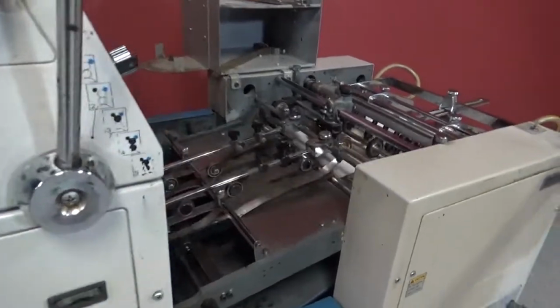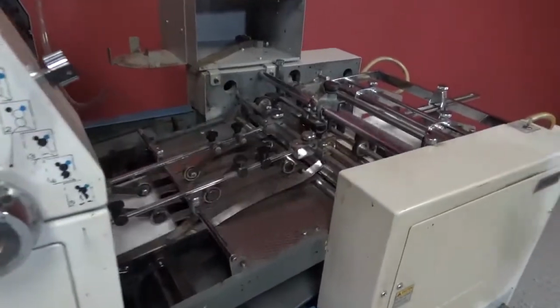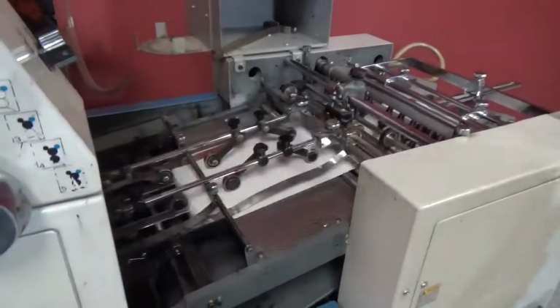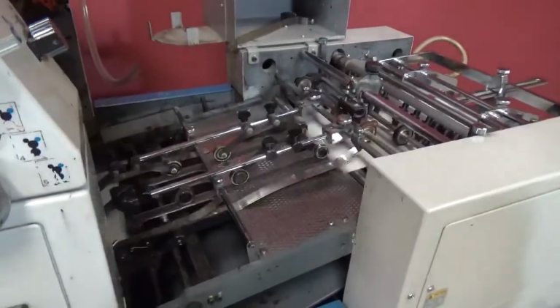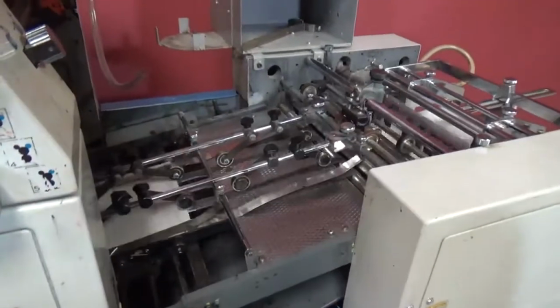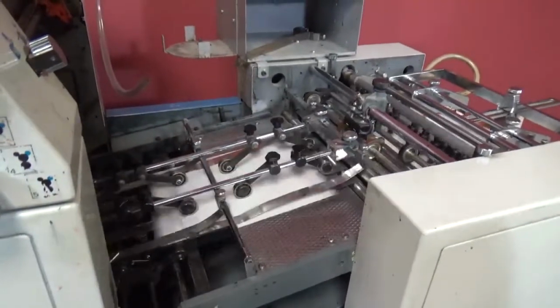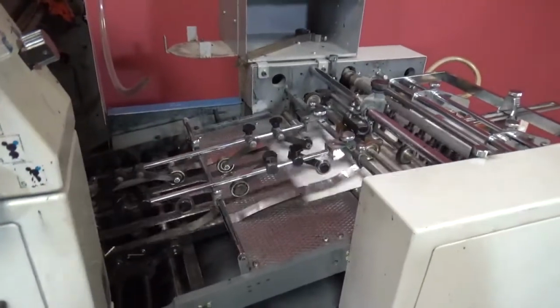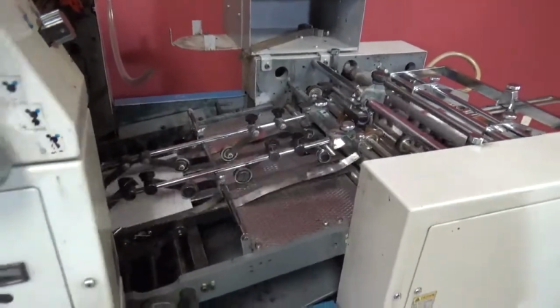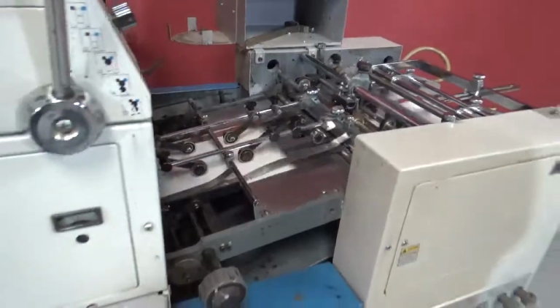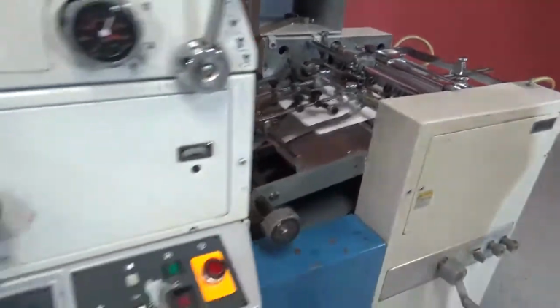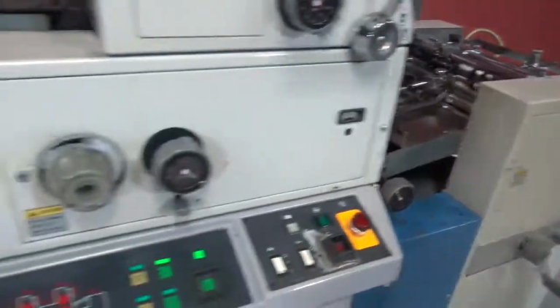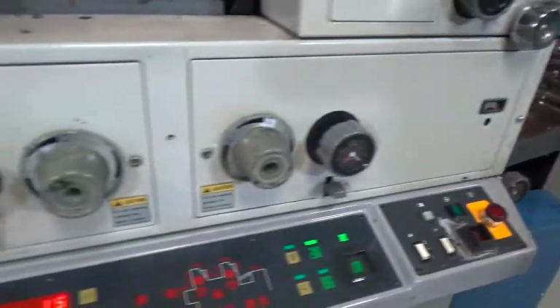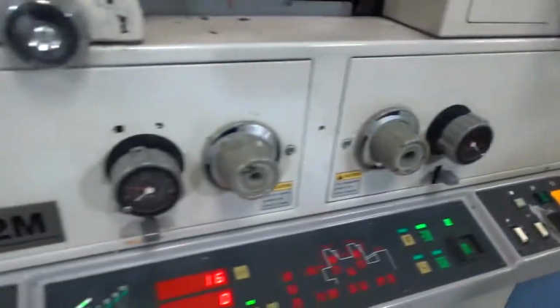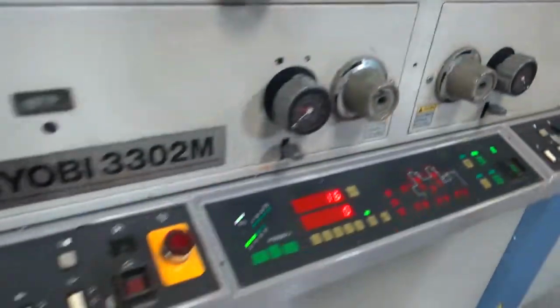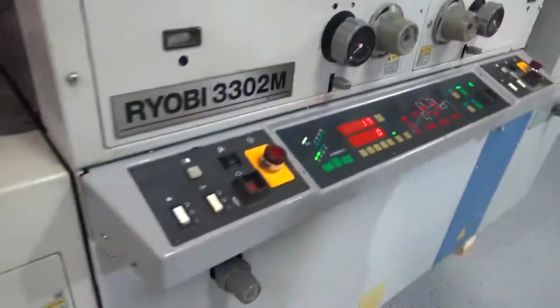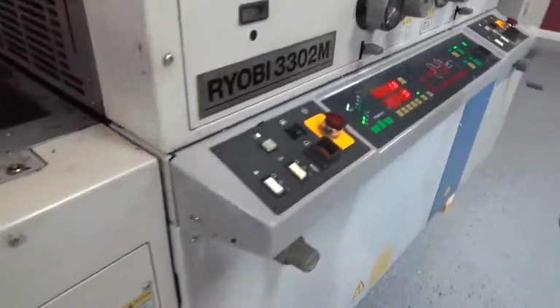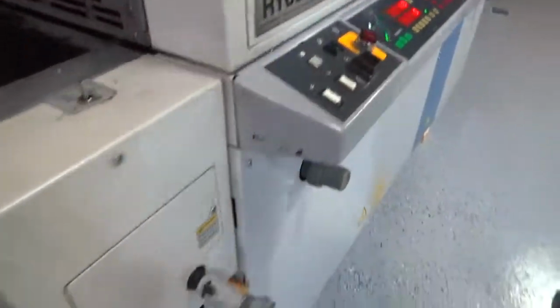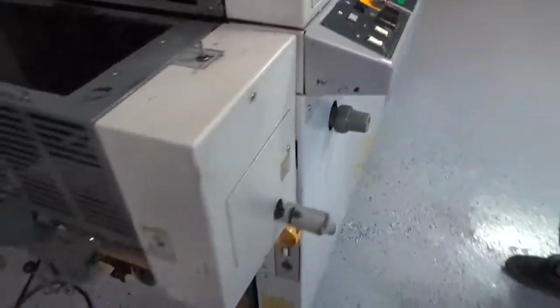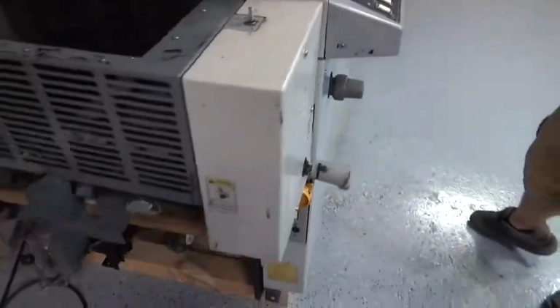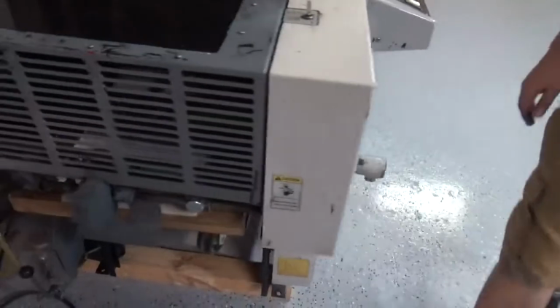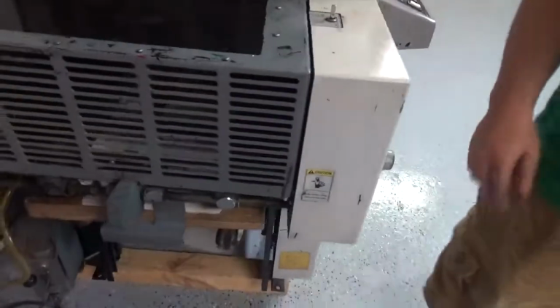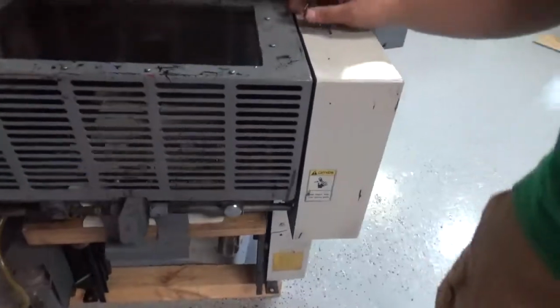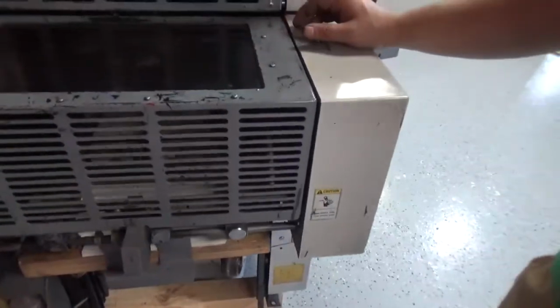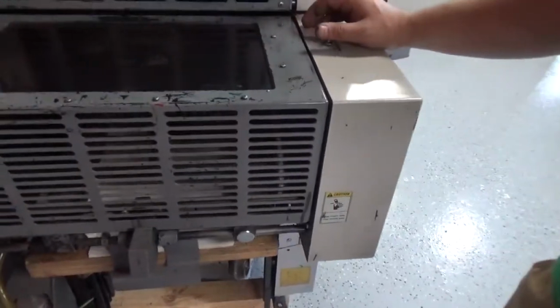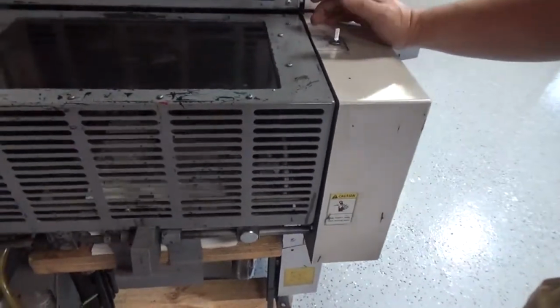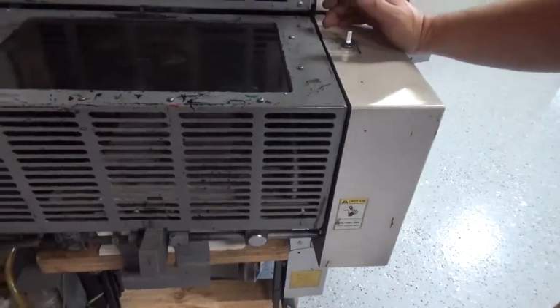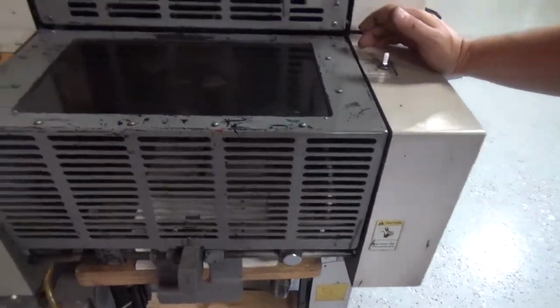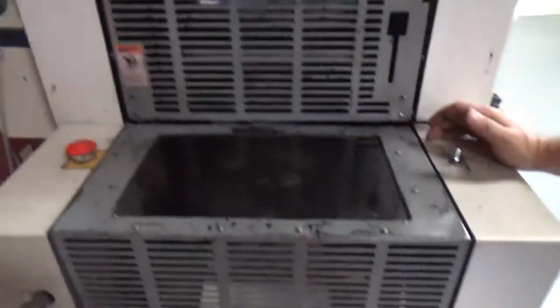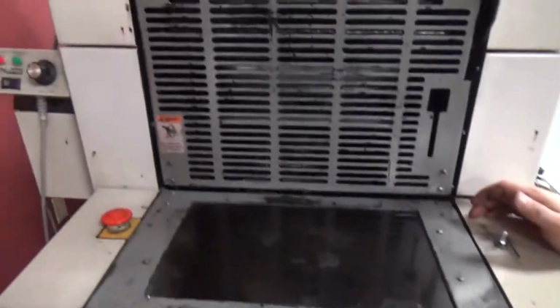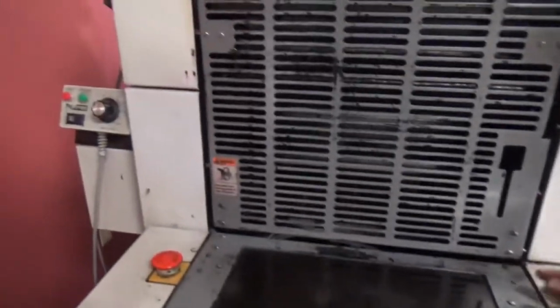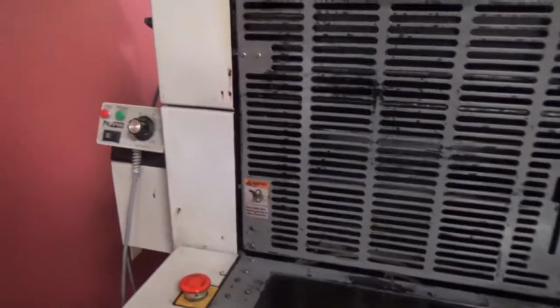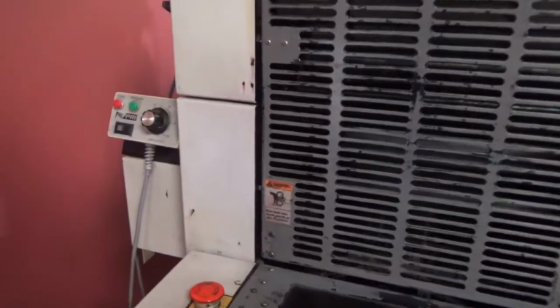As you can see it is running. We don't have any ink on, but we're just showing y'all that the machine is working, and you can stop your sheets here and start your sheets.